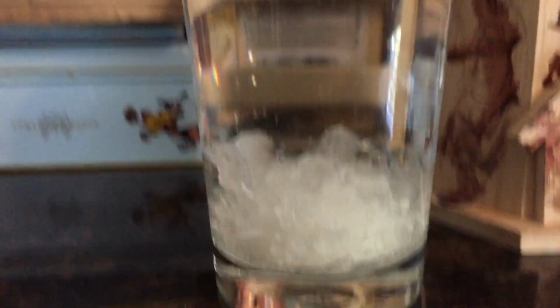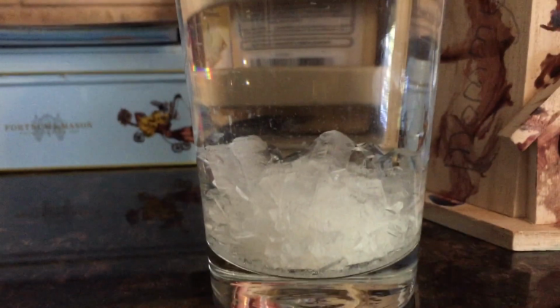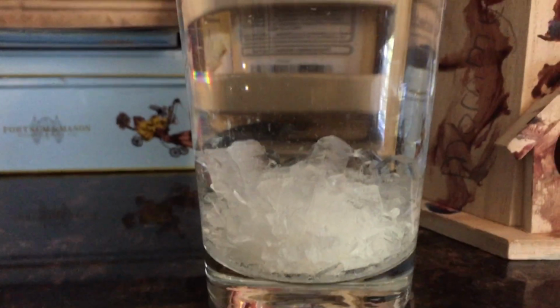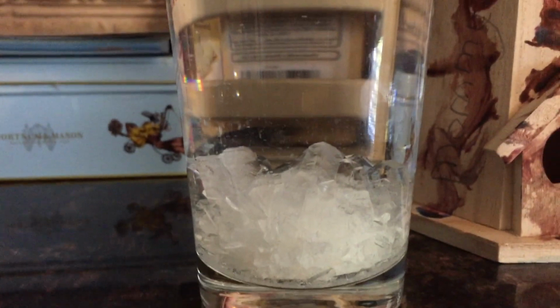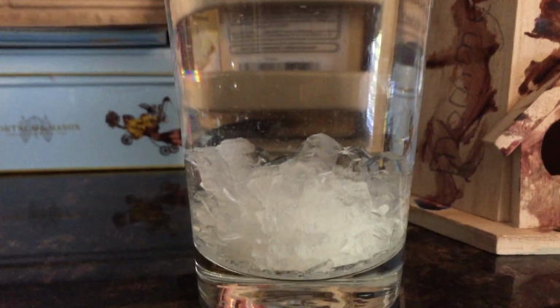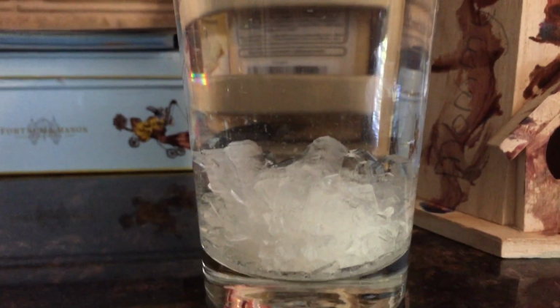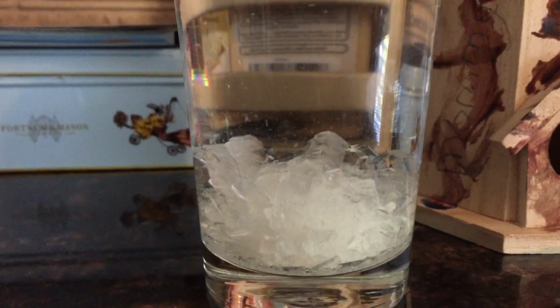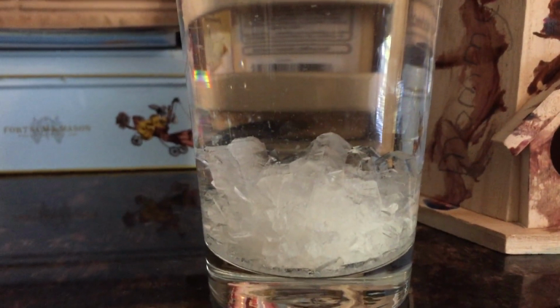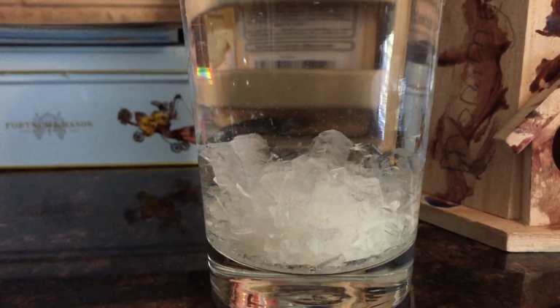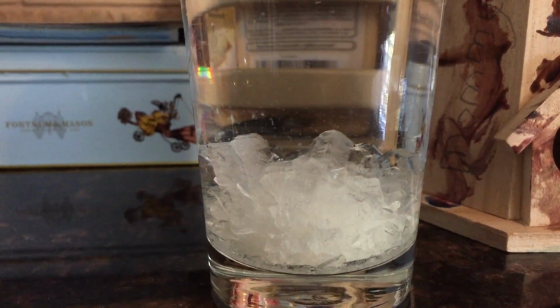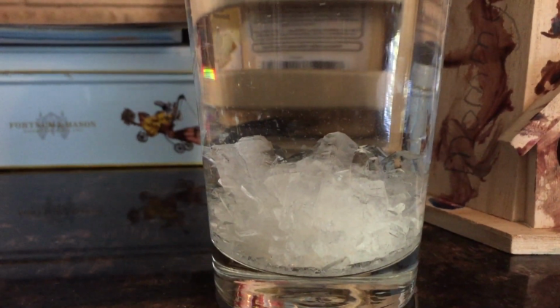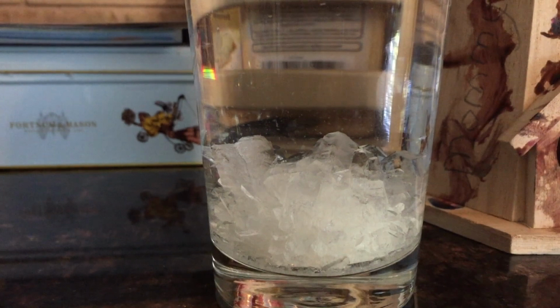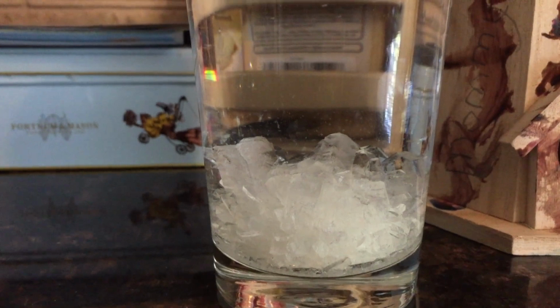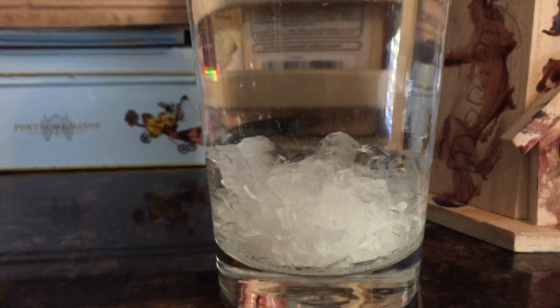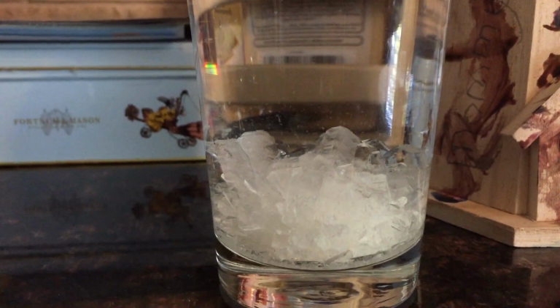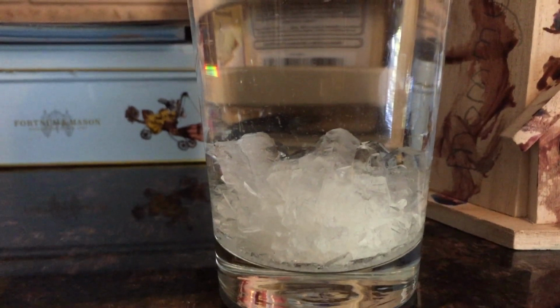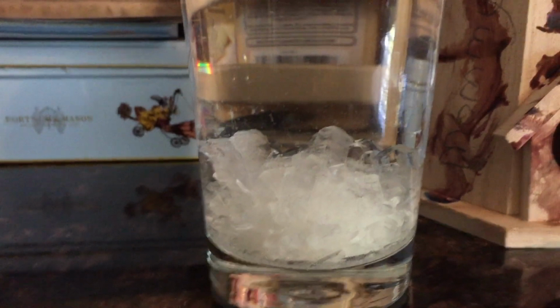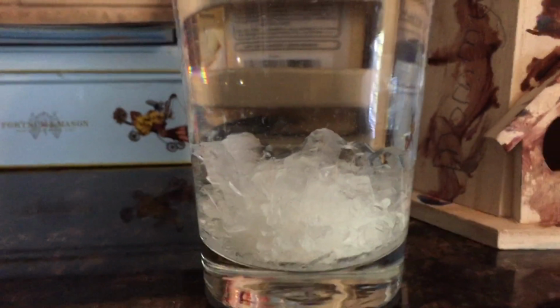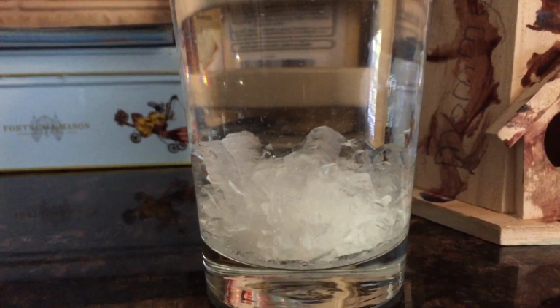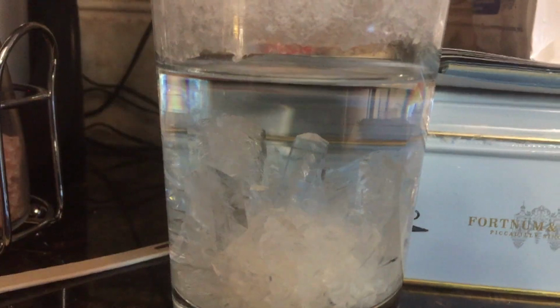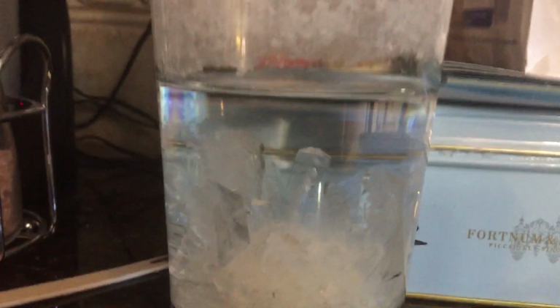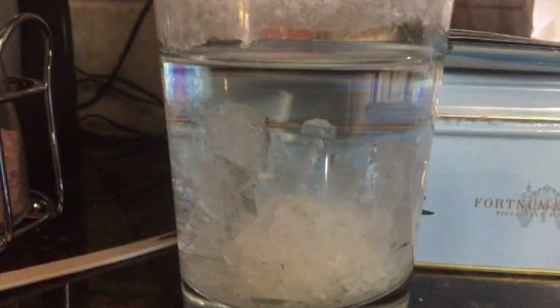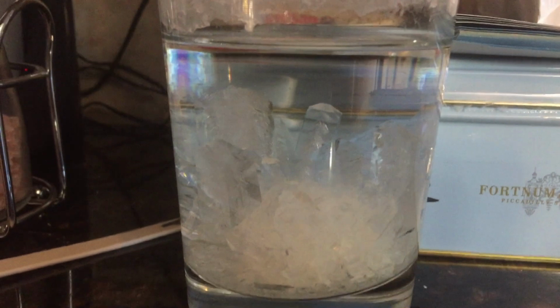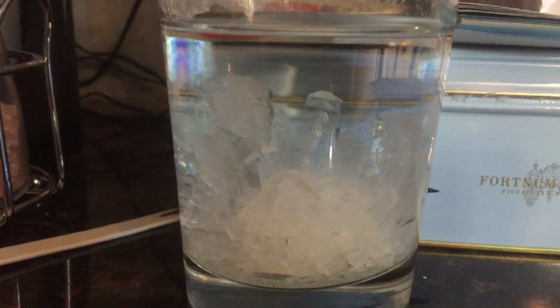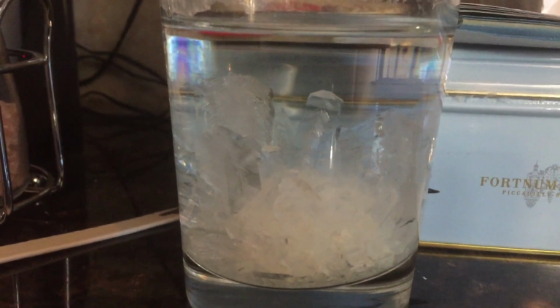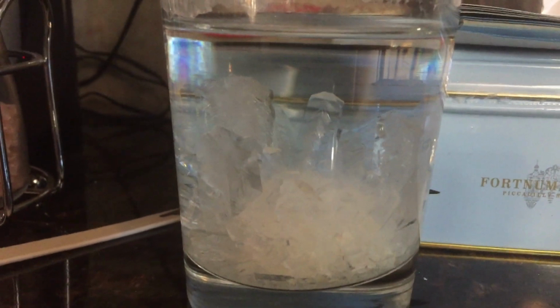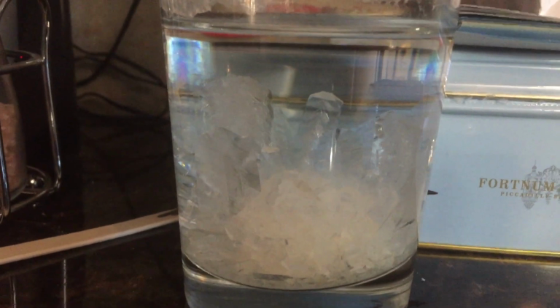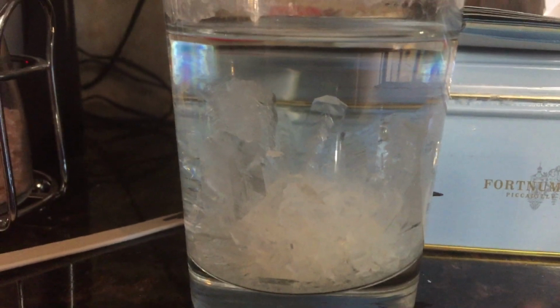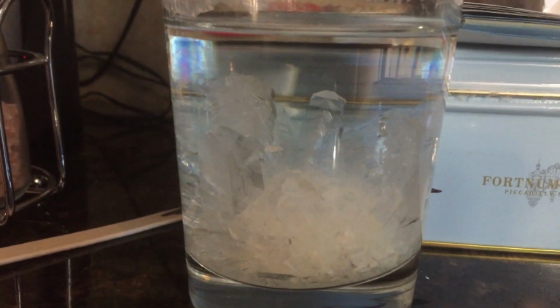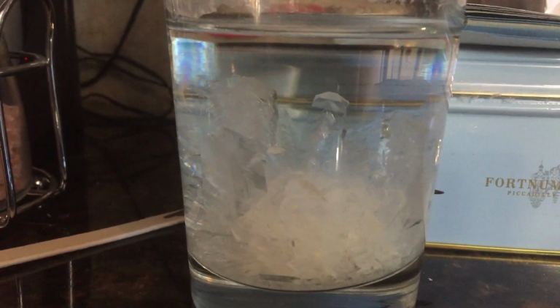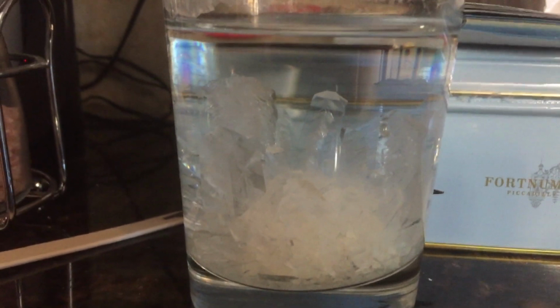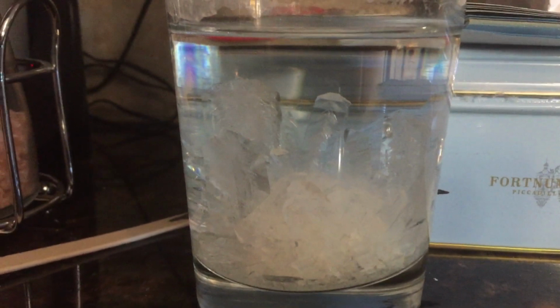These crystals are getting exciting — here's day 6, they're starting to grow. We'll keep watching. Alright, here's our crystal after 10 days. Let's take them out of the water and see what they look like.